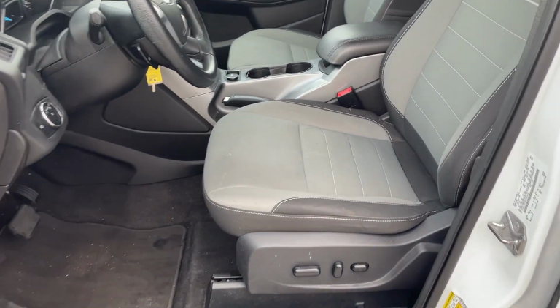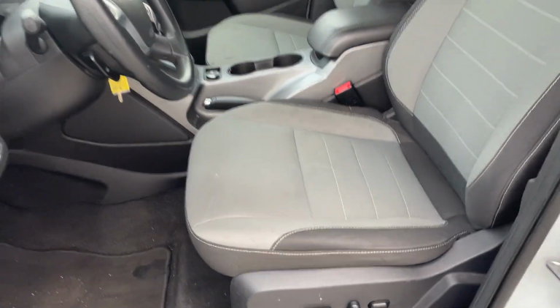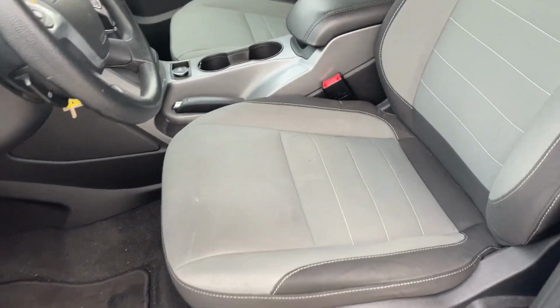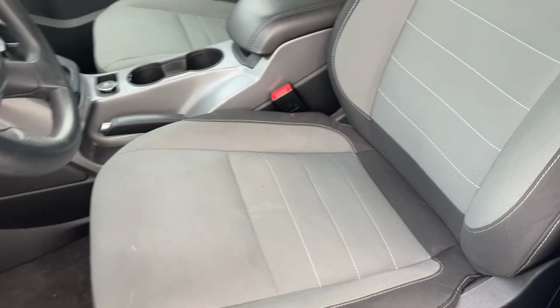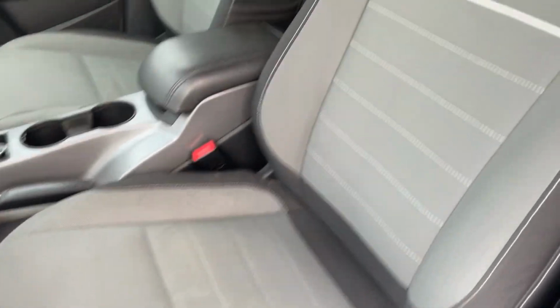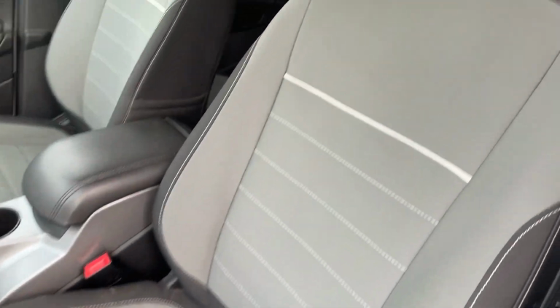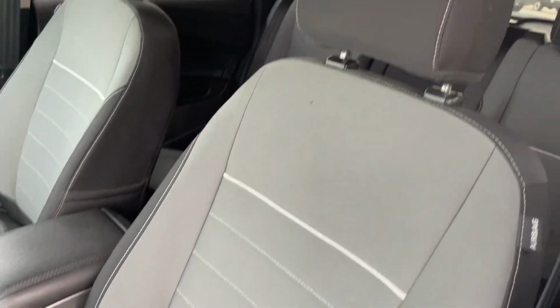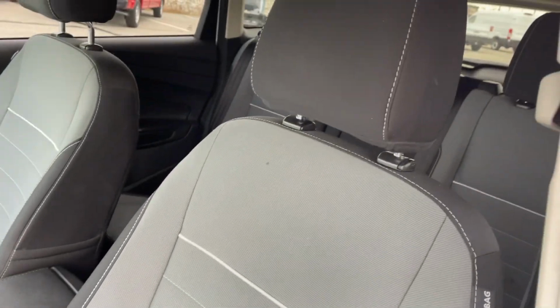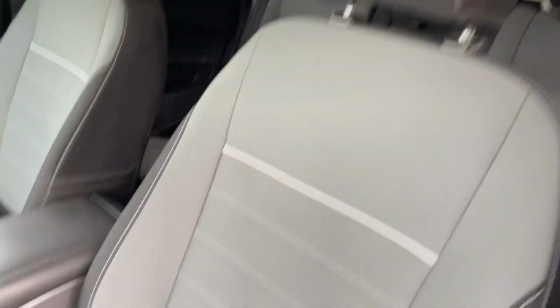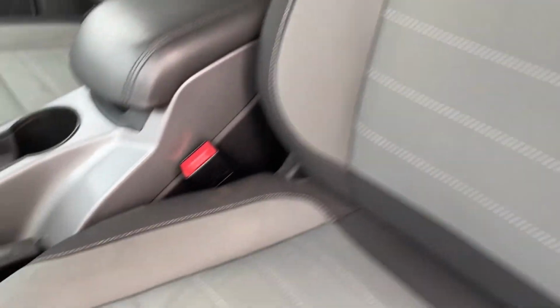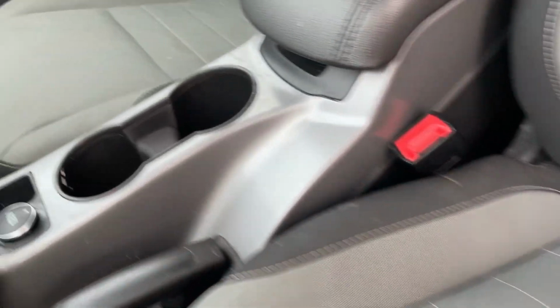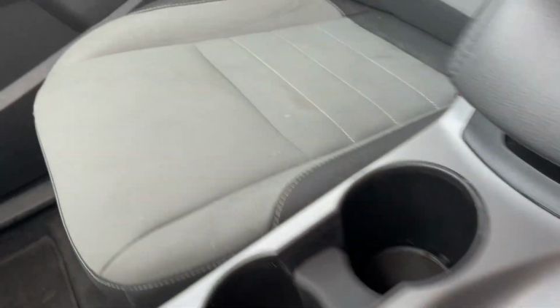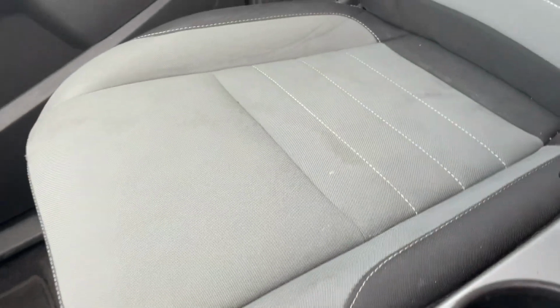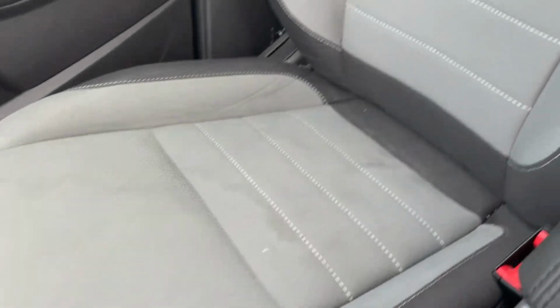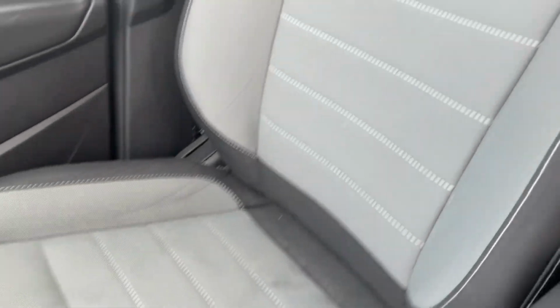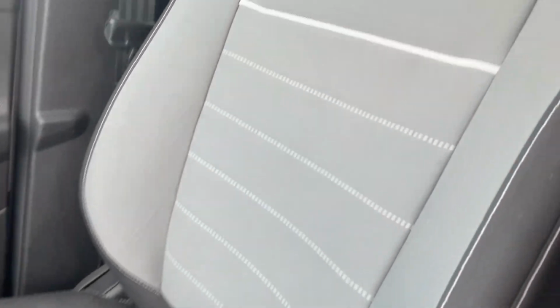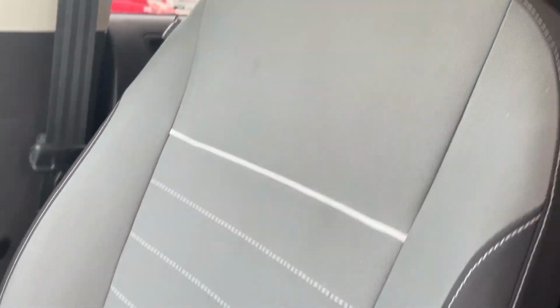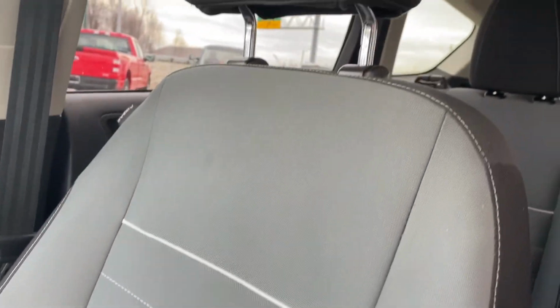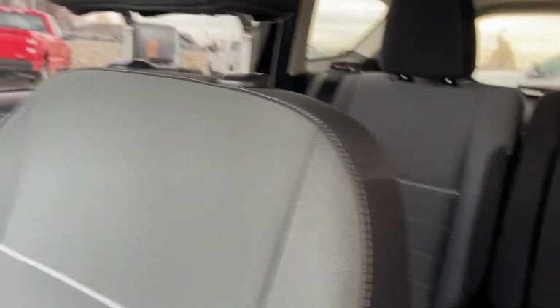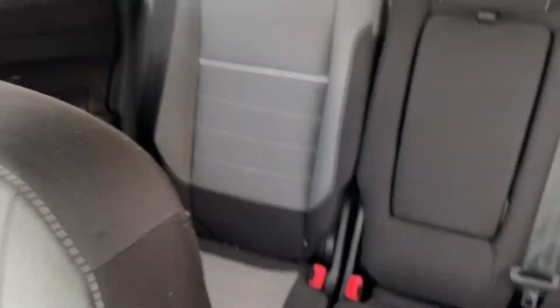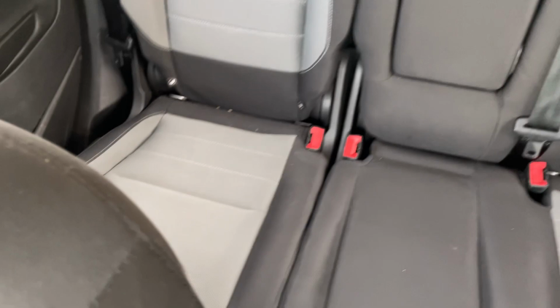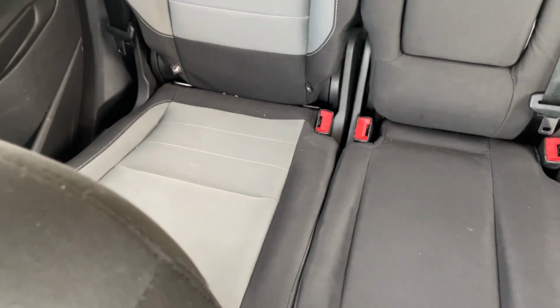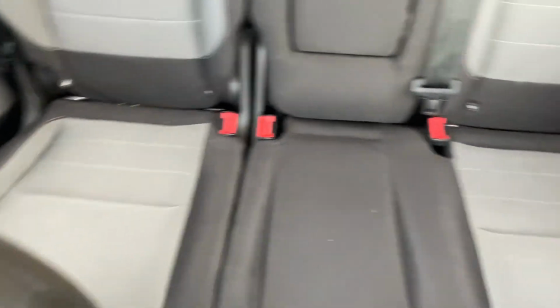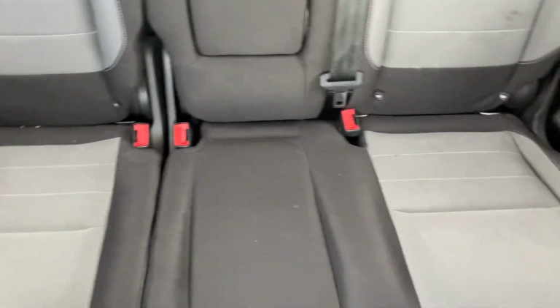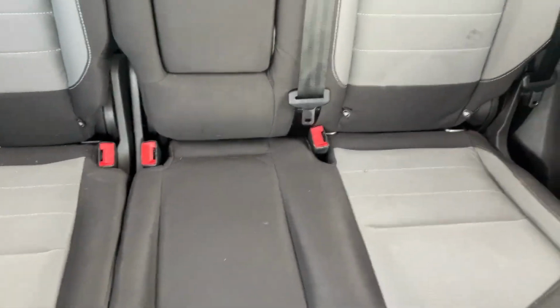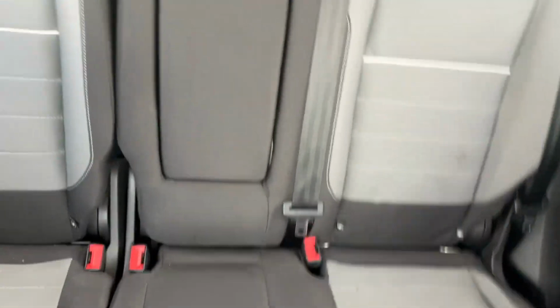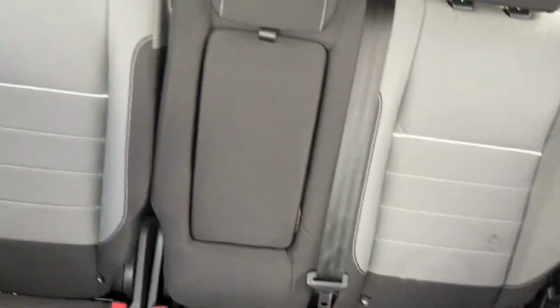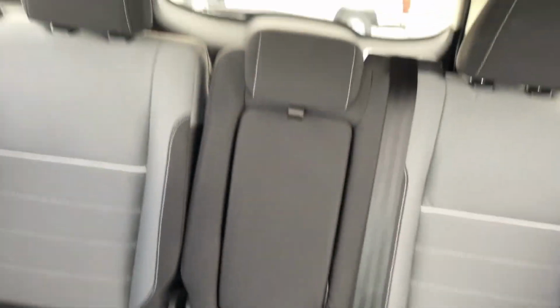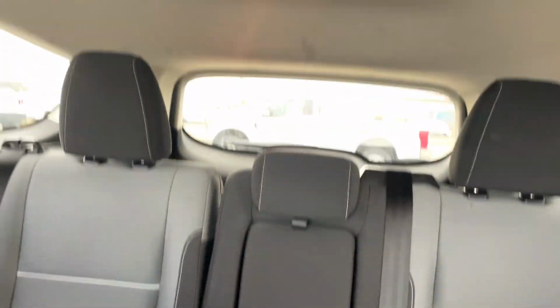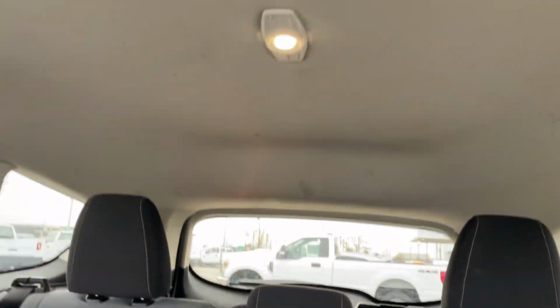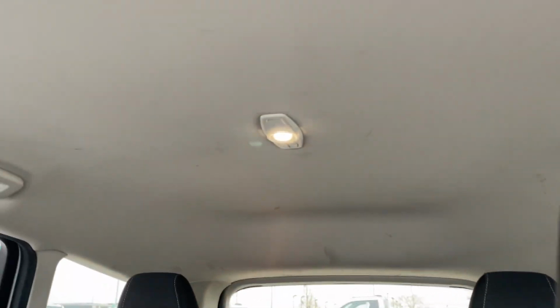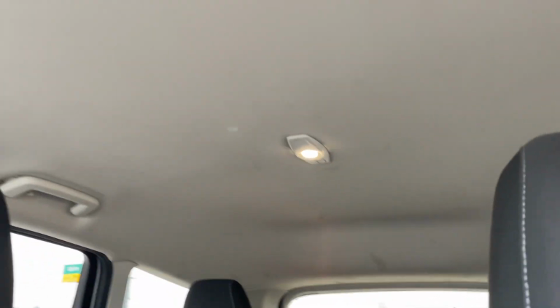Other than that, not too bad. Everything works like it should. A little dirty — I'll have my detail team touch it up a little bit better.